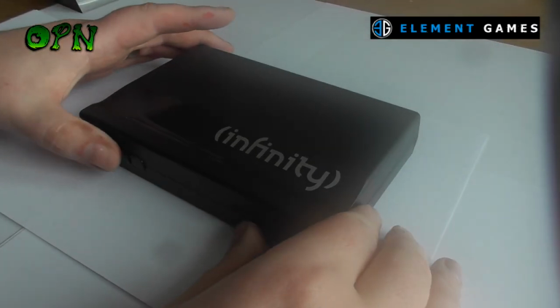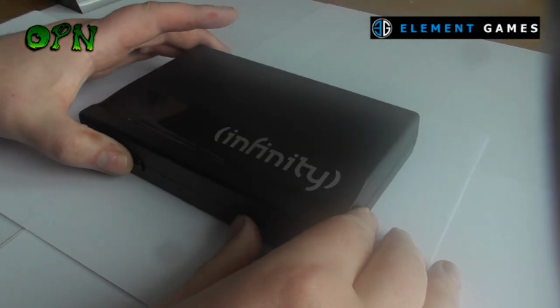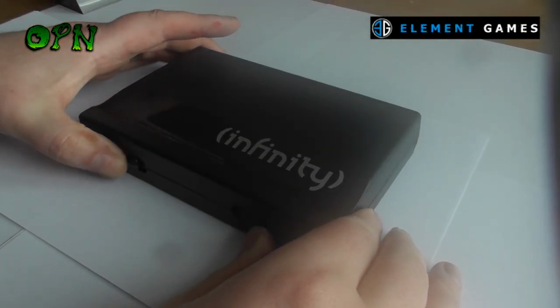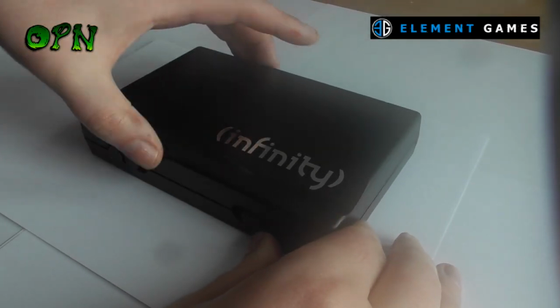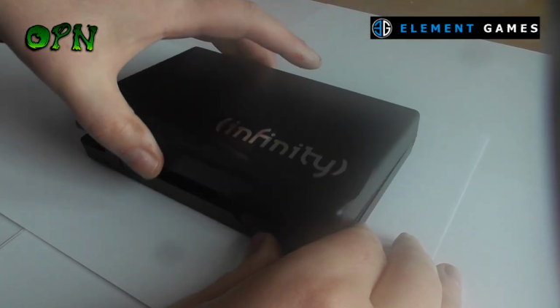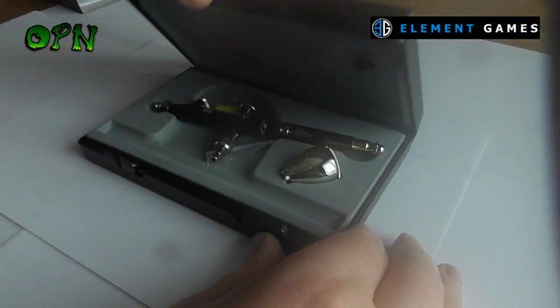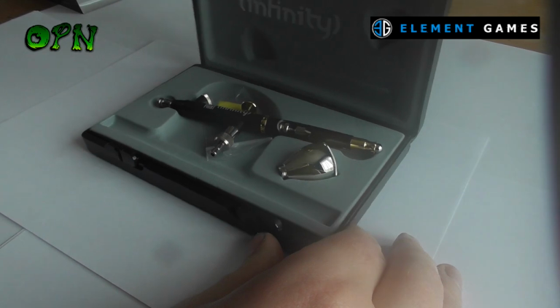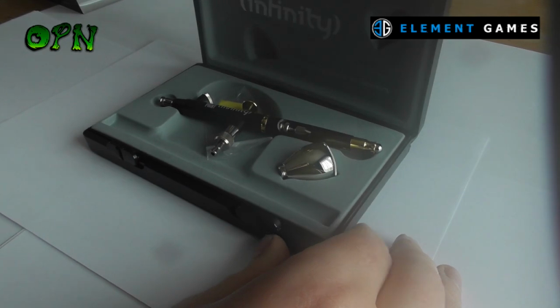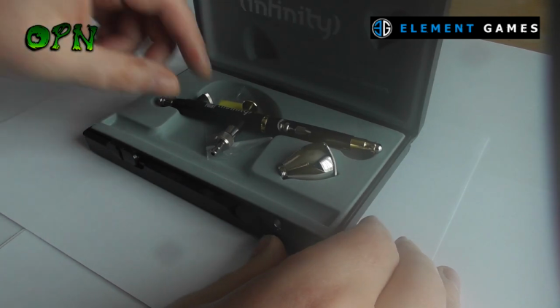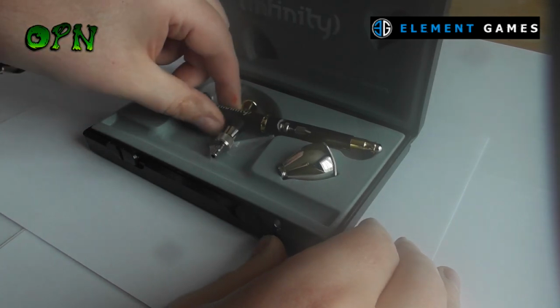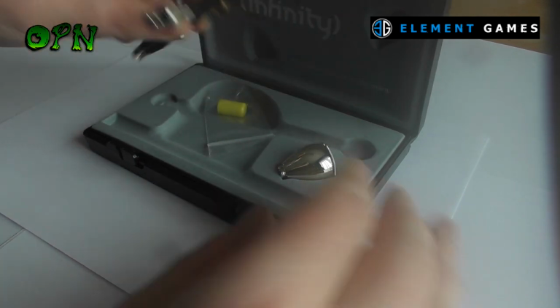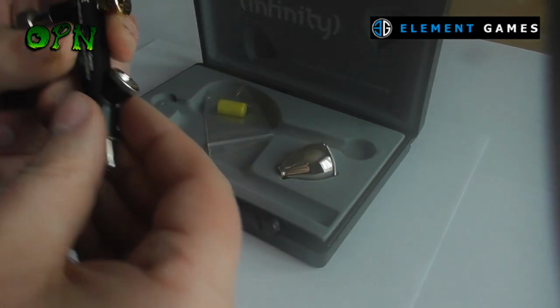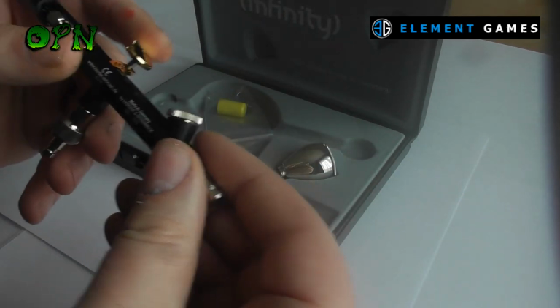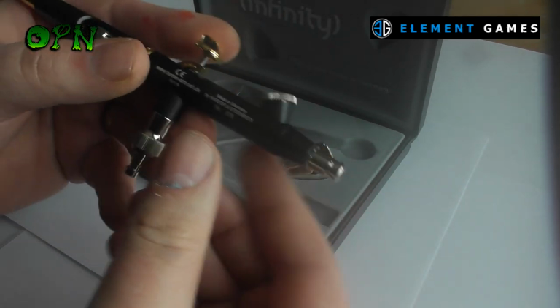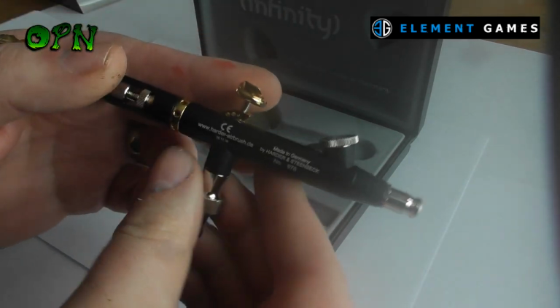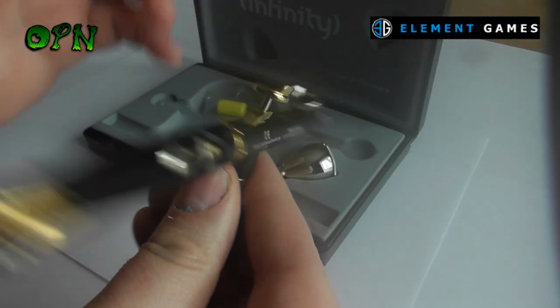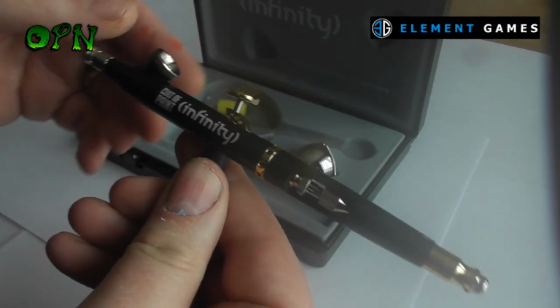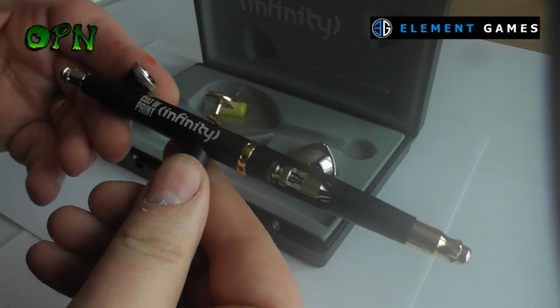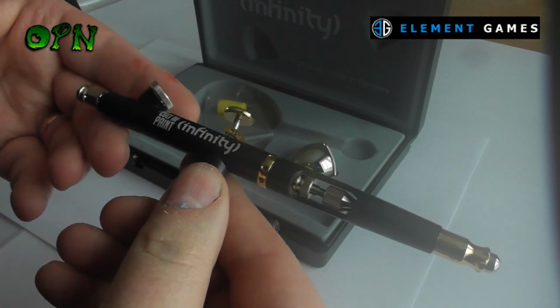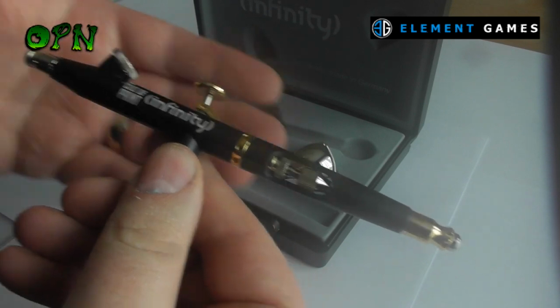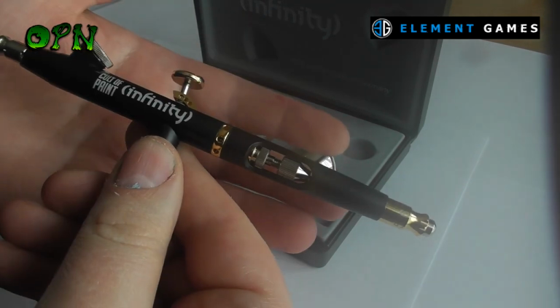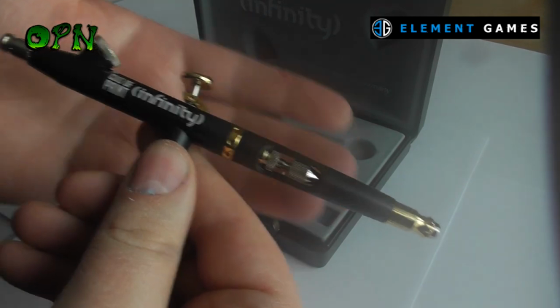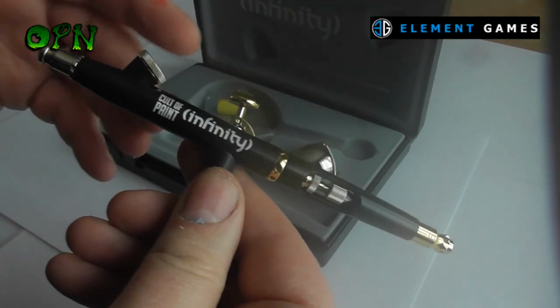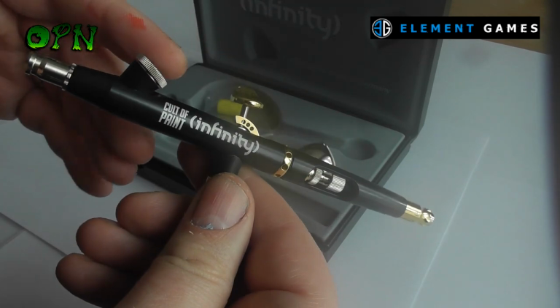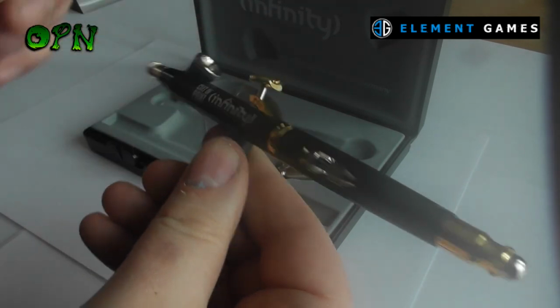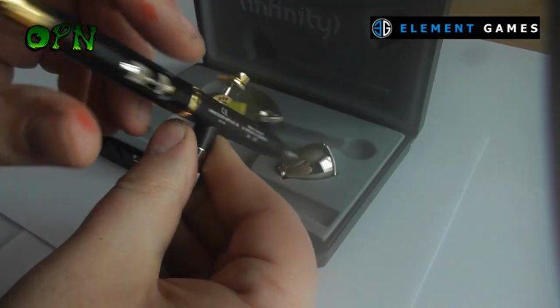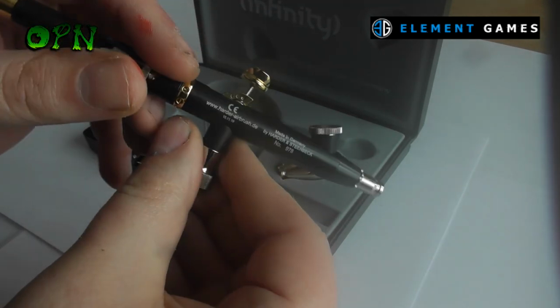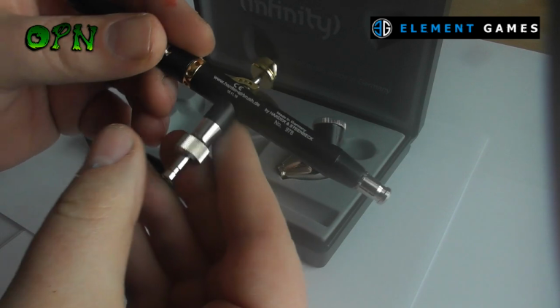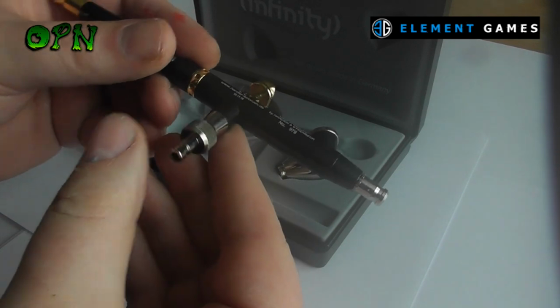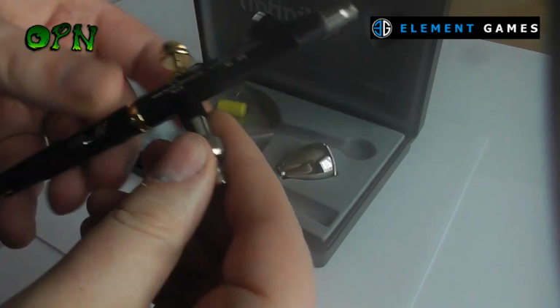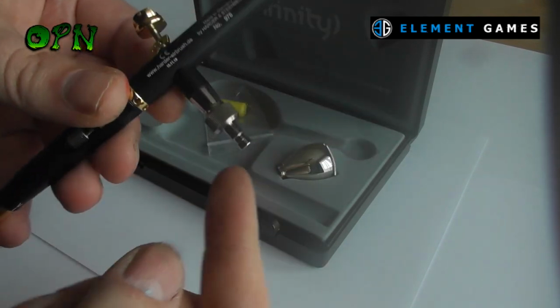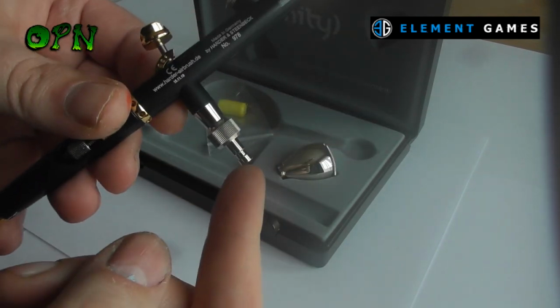The H&S Infinity Airbrush comes in a nice box and as you can see, as soon as we open it up we can see that absolutely gorgeous Infinity Cult of Paint Edition Airbrush. It has a full aluminium black body with gold accents.